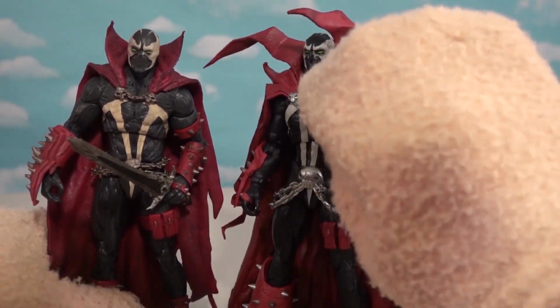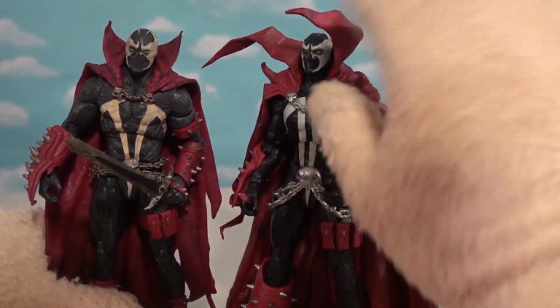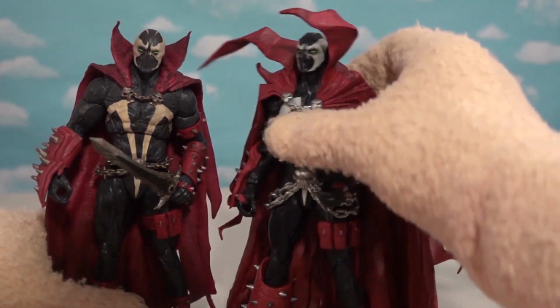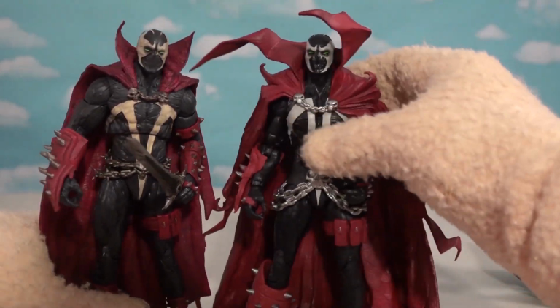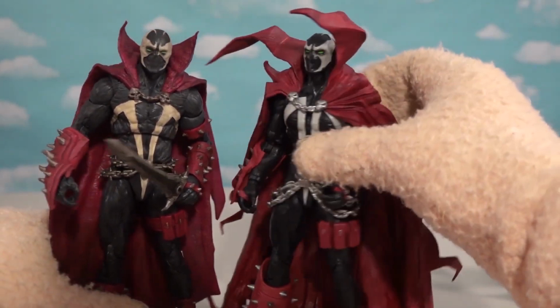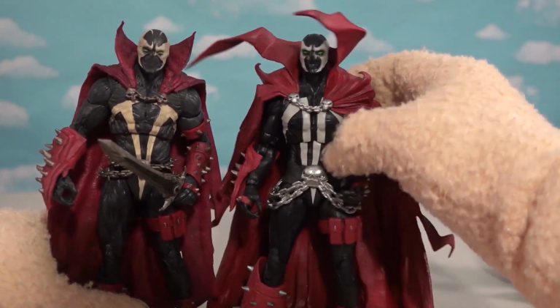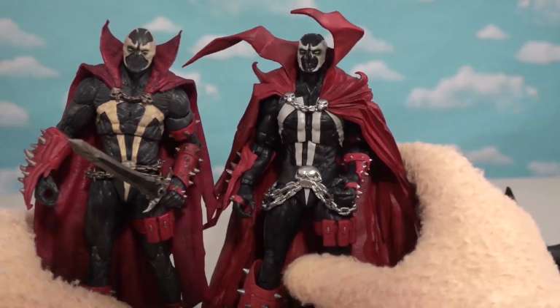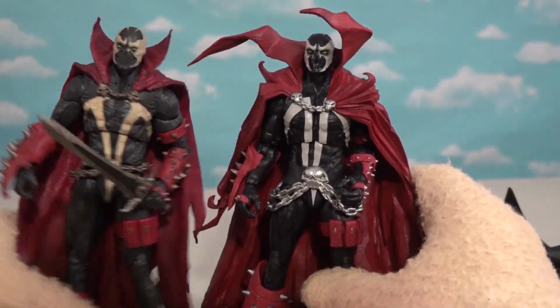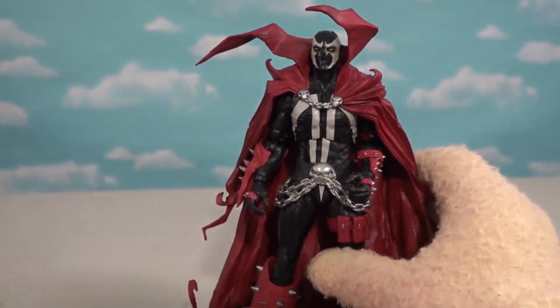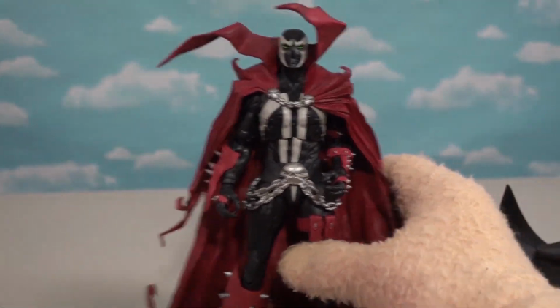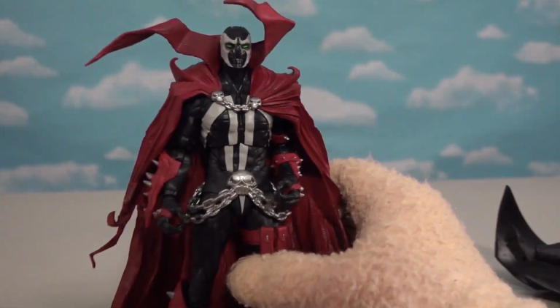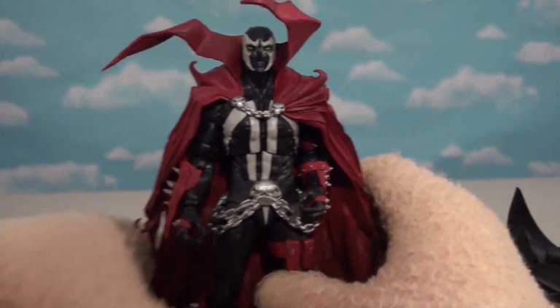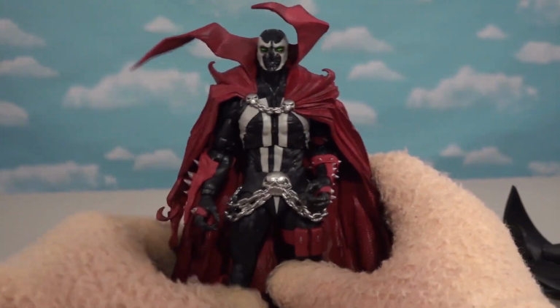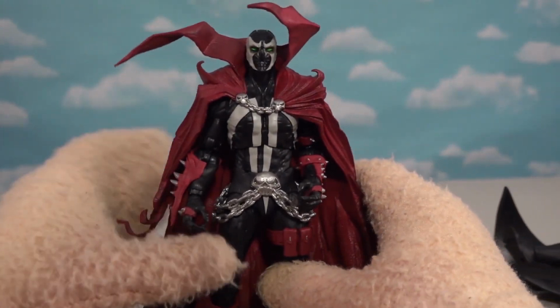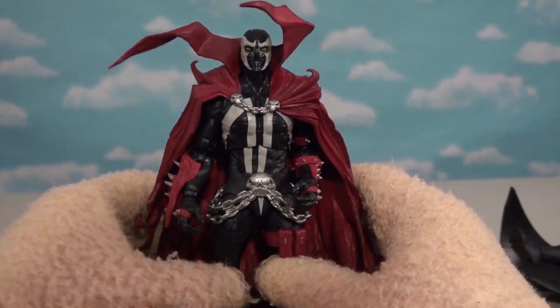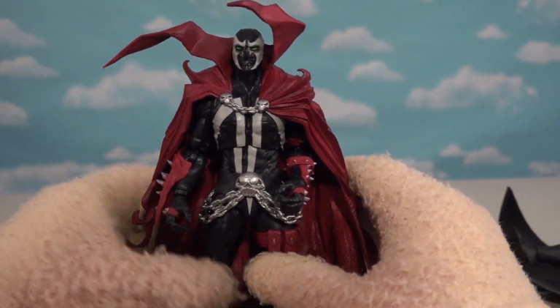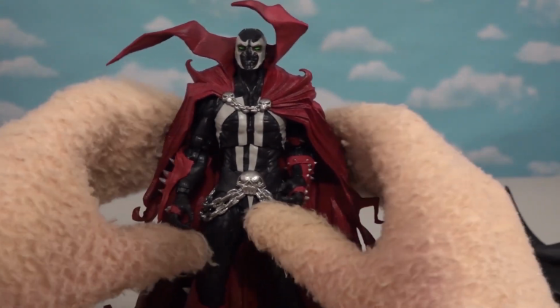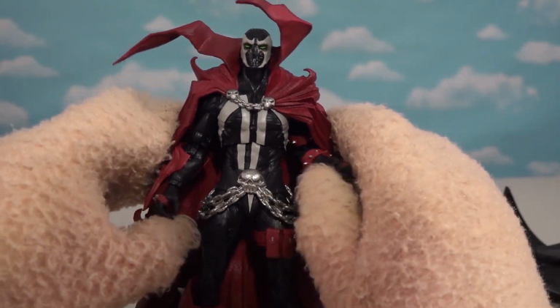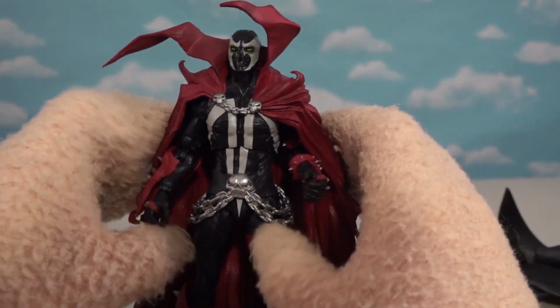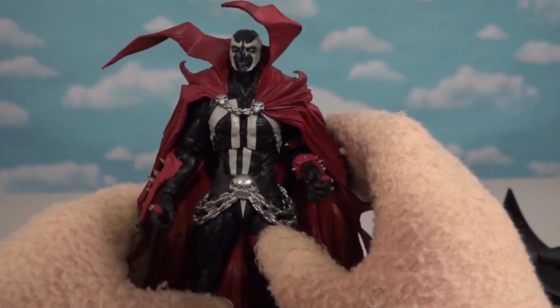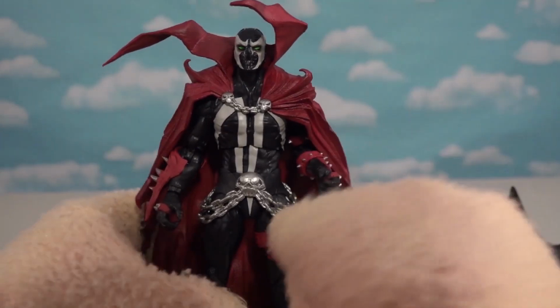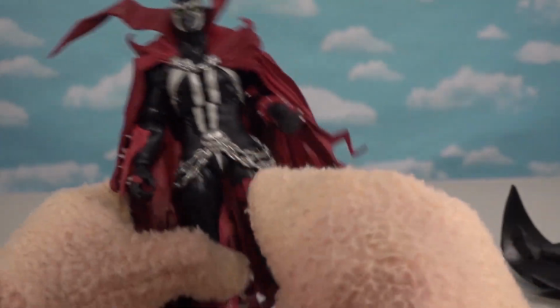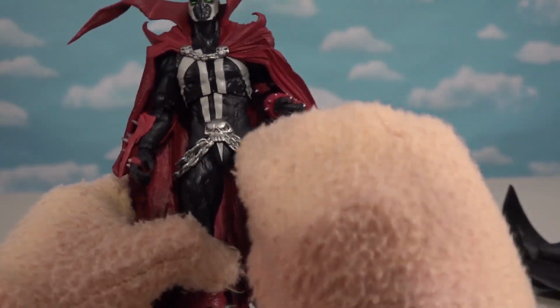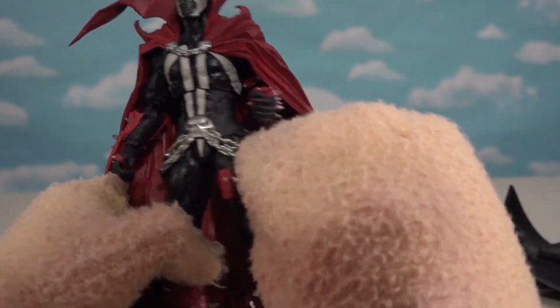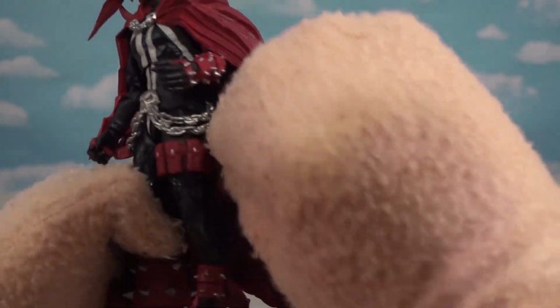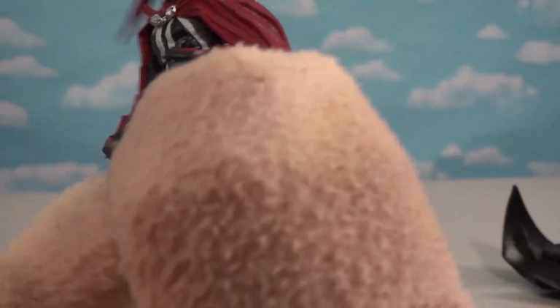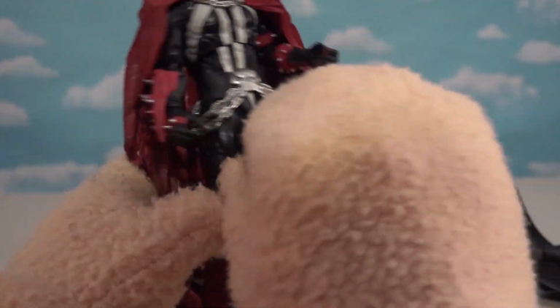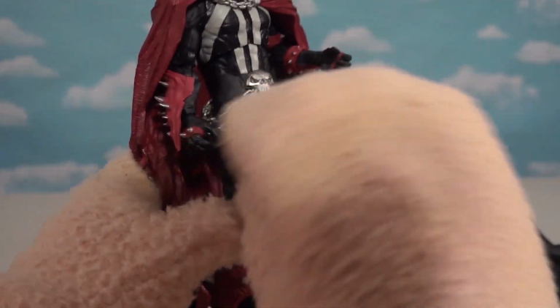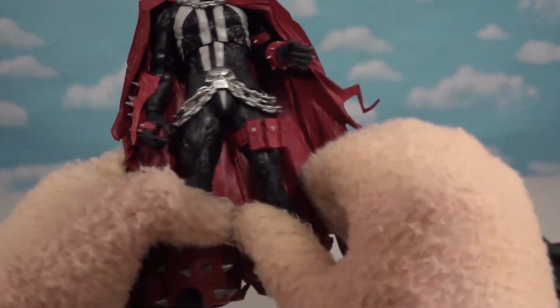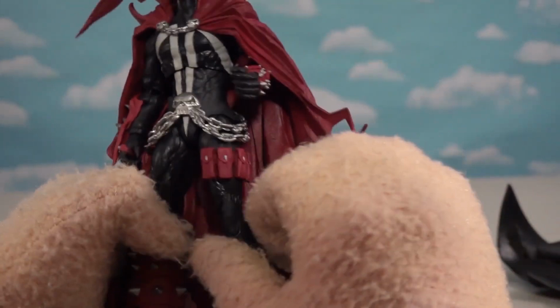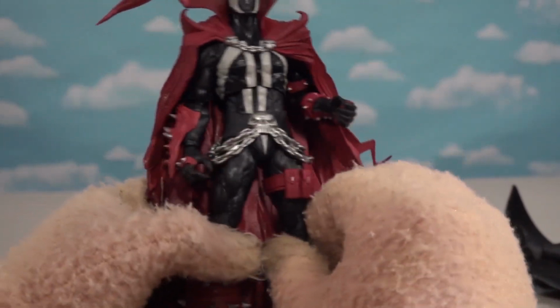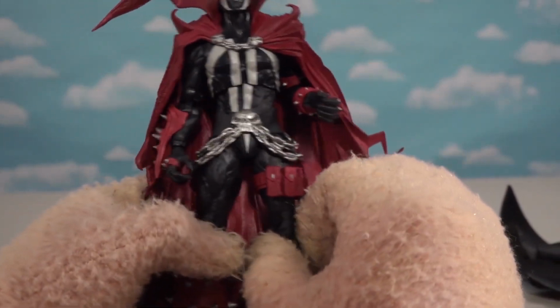I like this one a lot better — it's not as gritty. It looks great. I just love the shackles around his belt there.